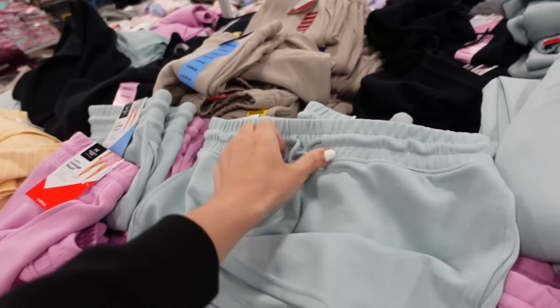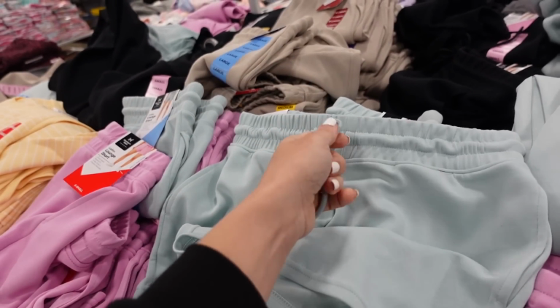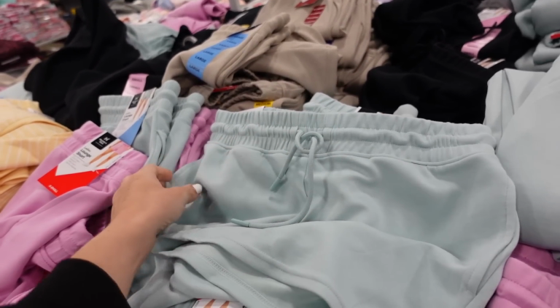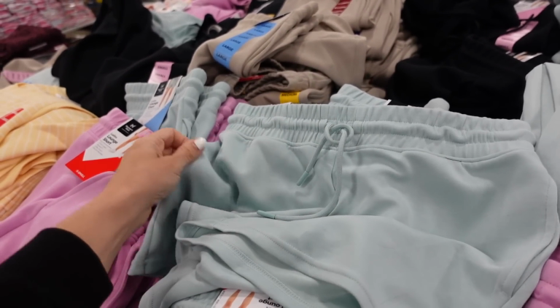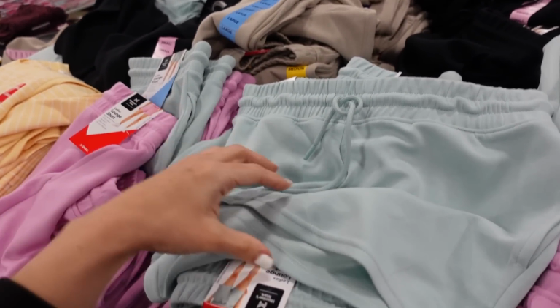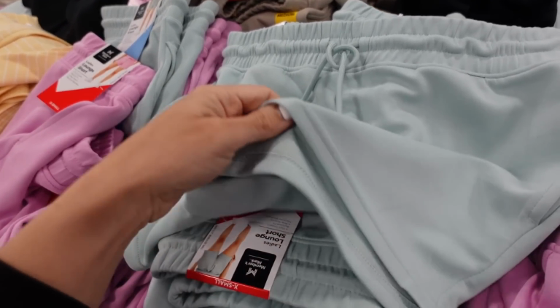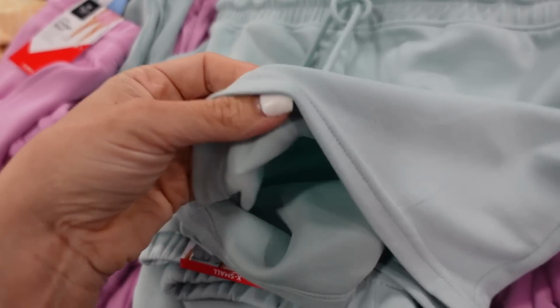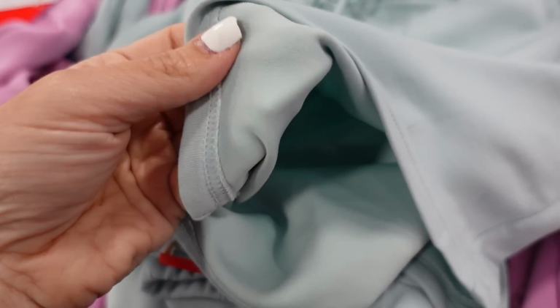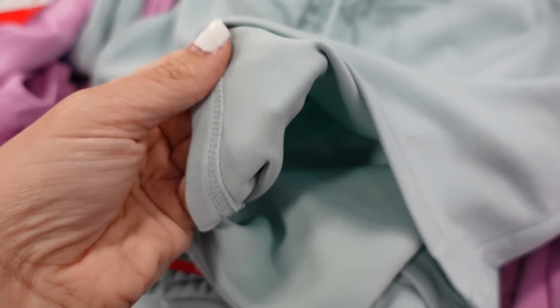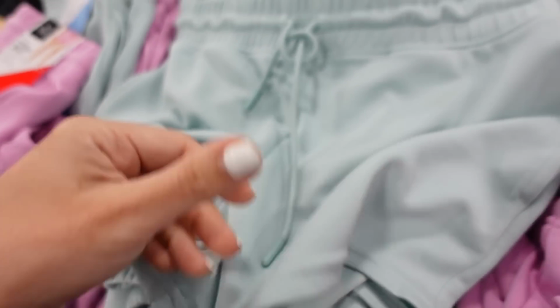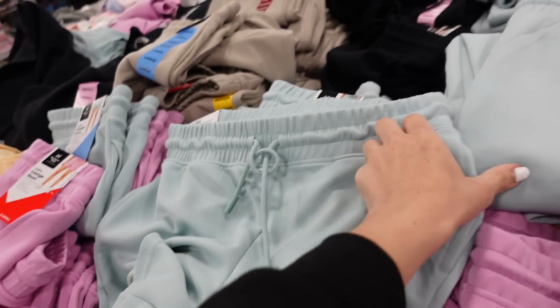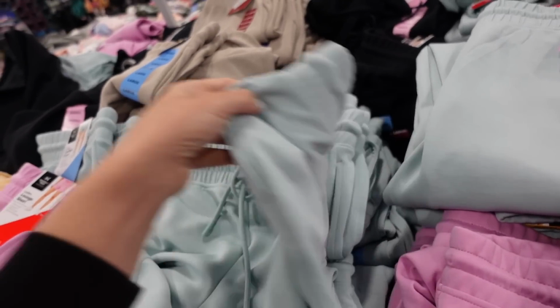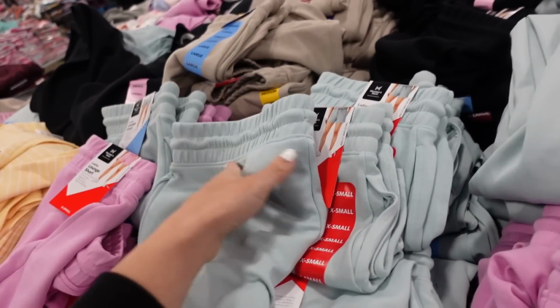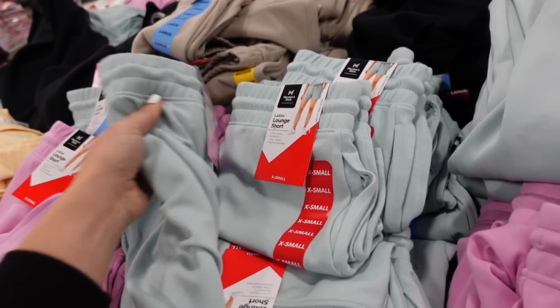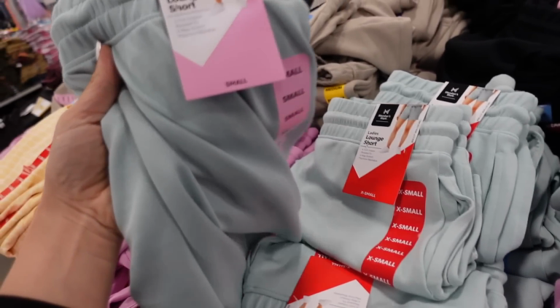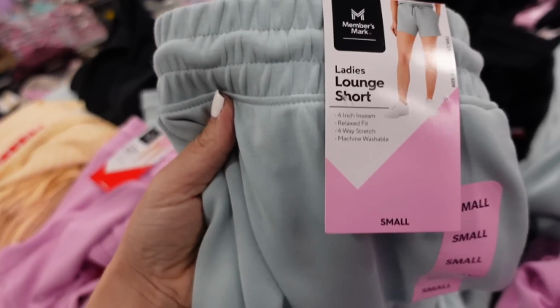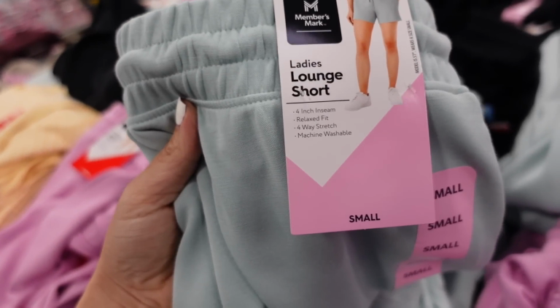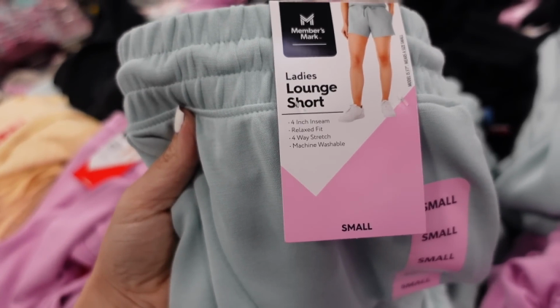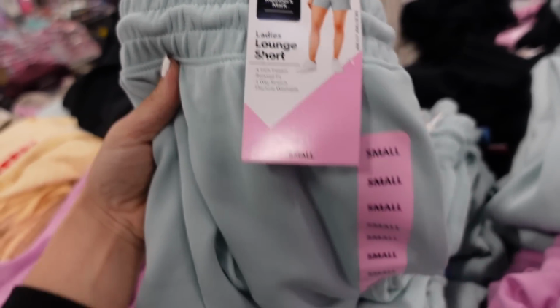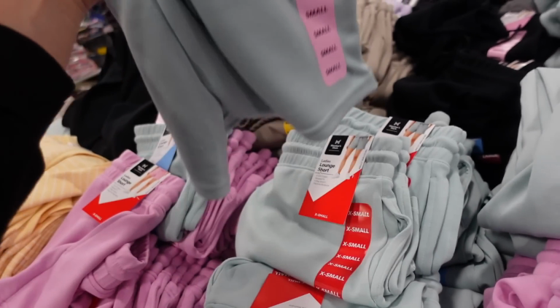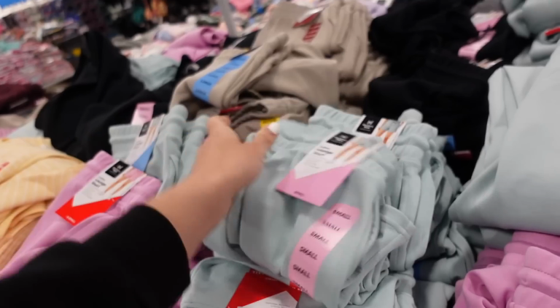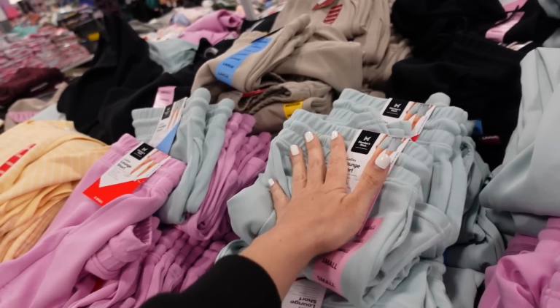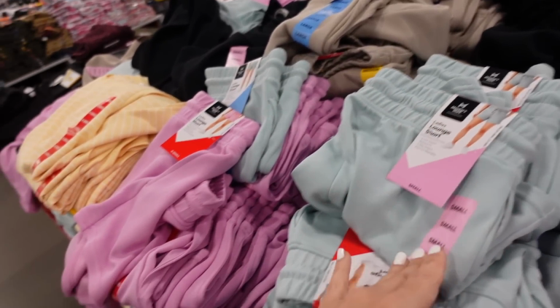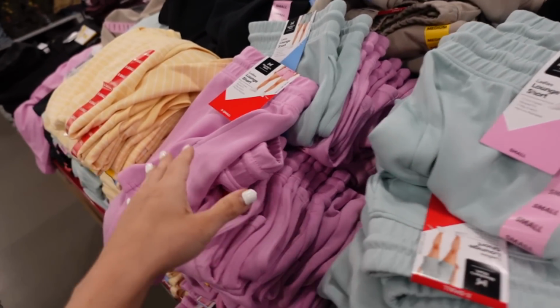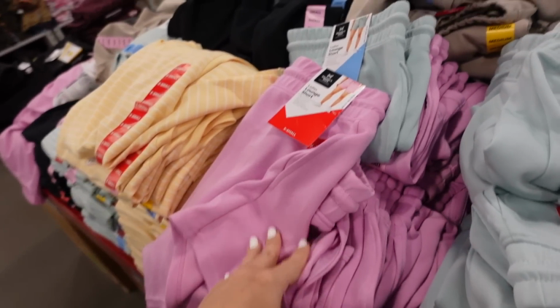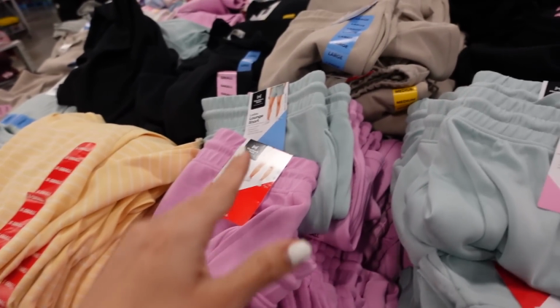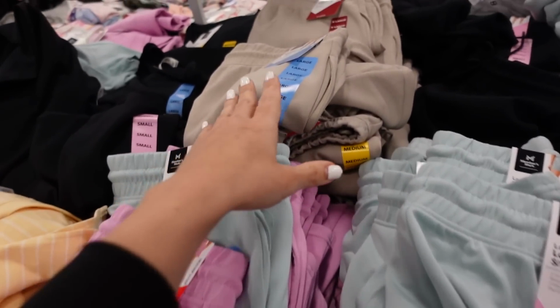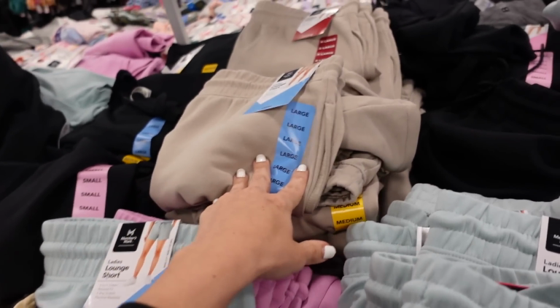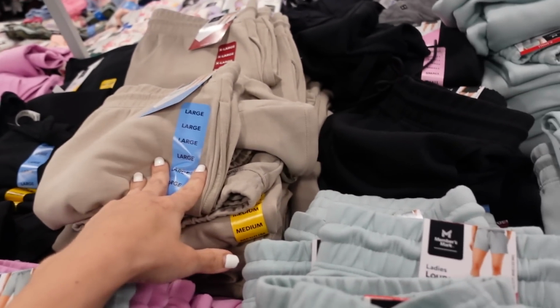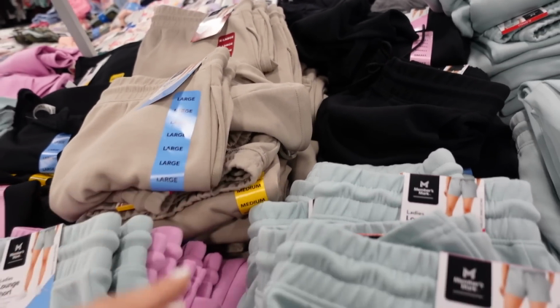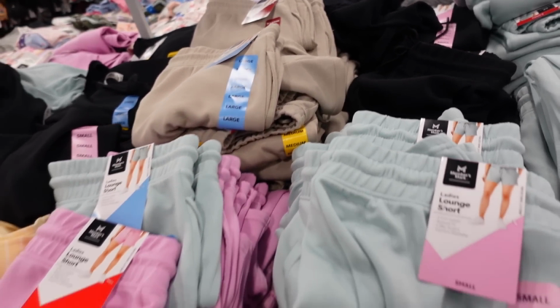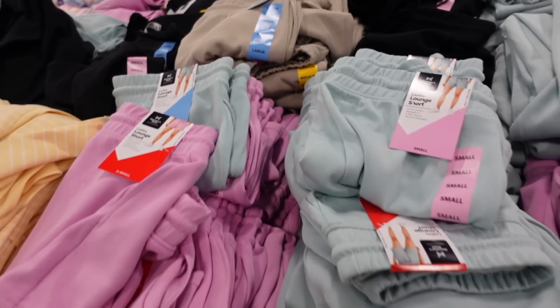Also seeing new sweatshorts from Members Mark — elastic waistband, drawstring, side pocket, super soft scuba-style material, four-inch inseam. In mint, purple, taupe, and black, they're $12.98.